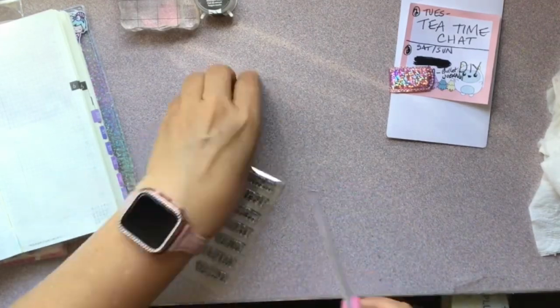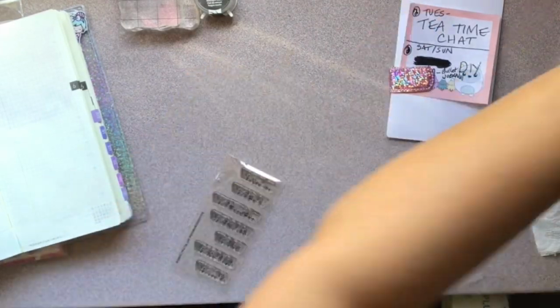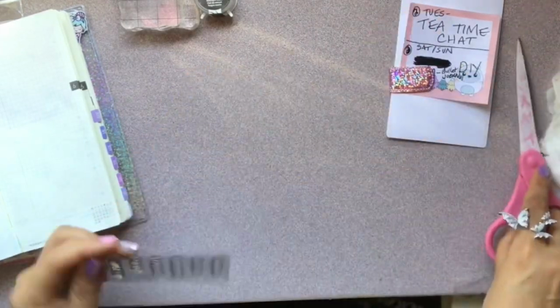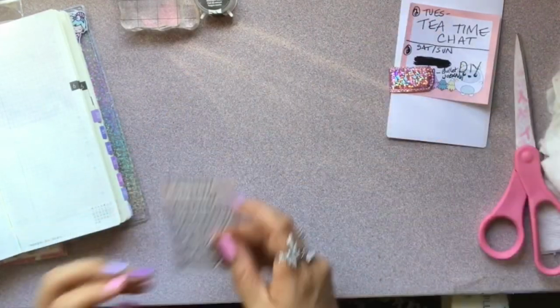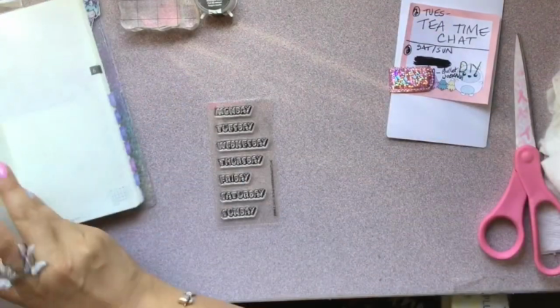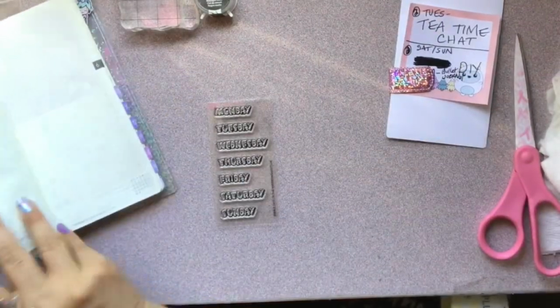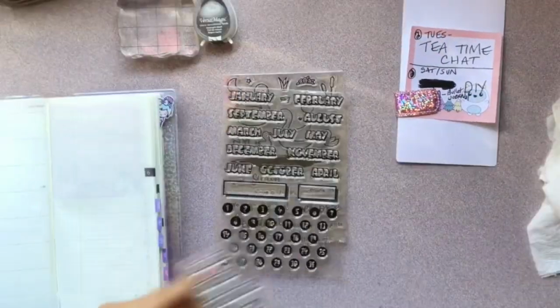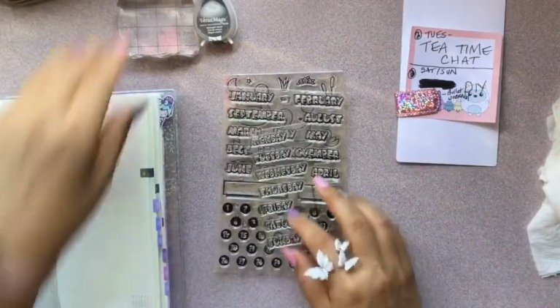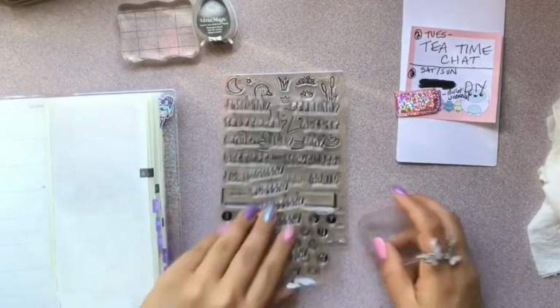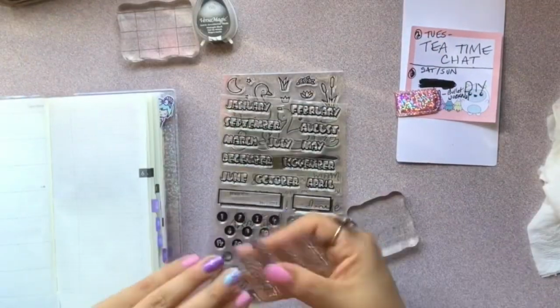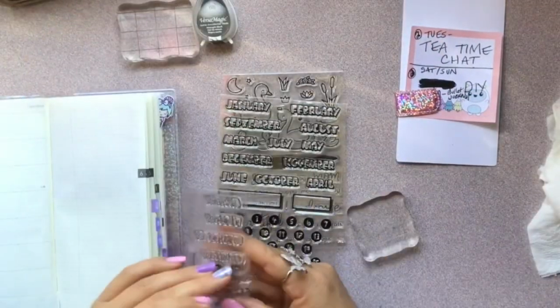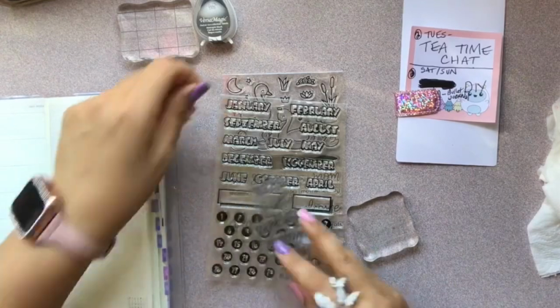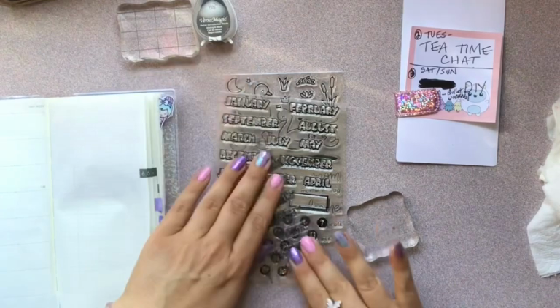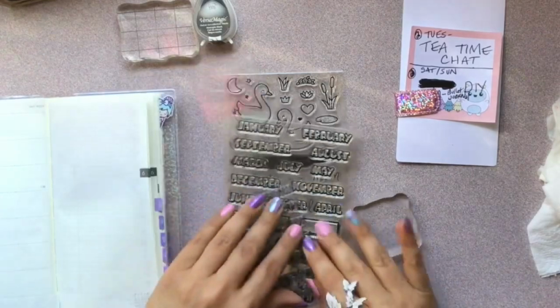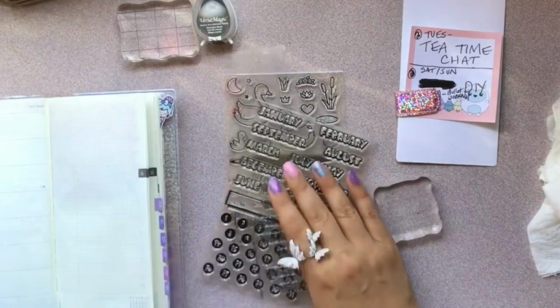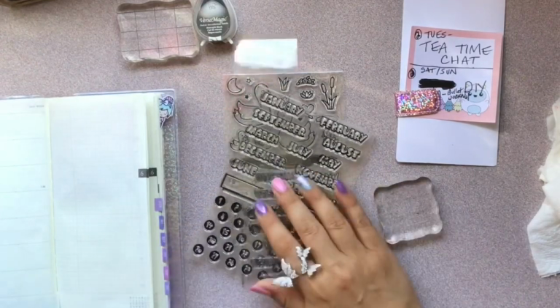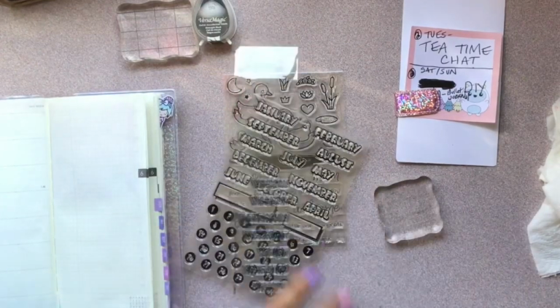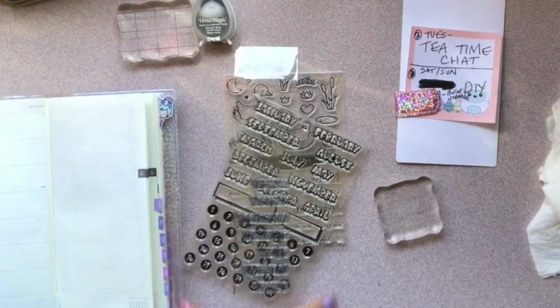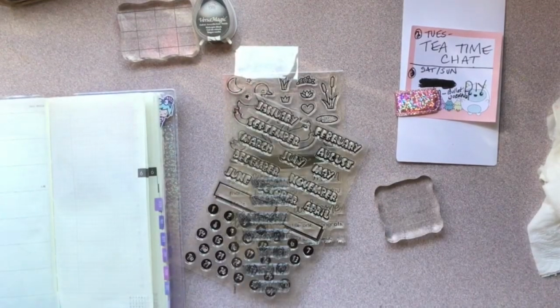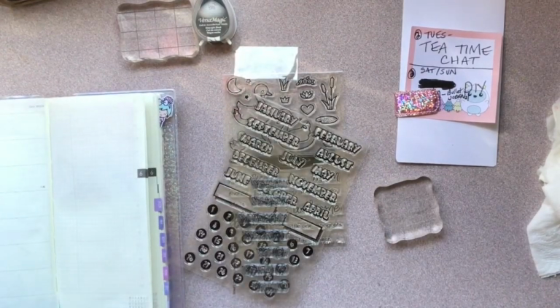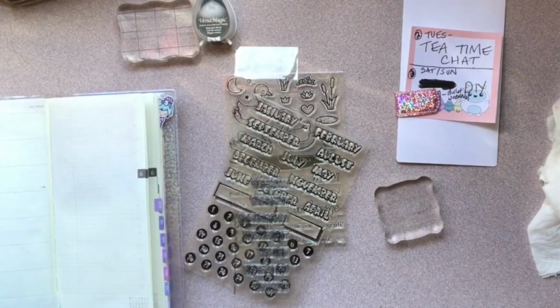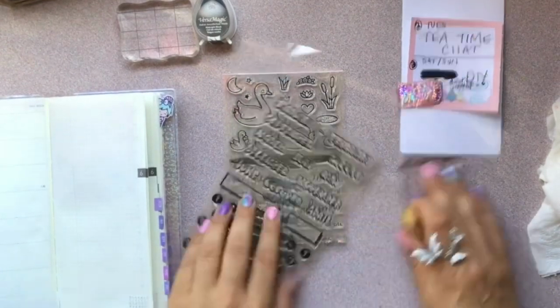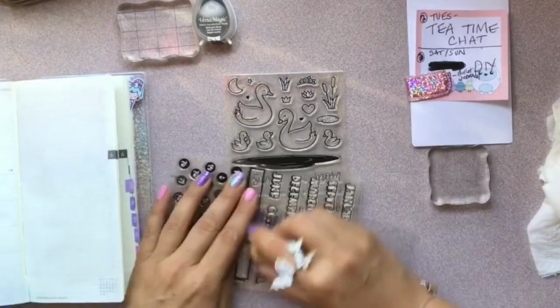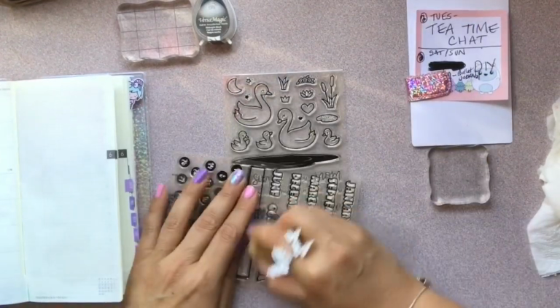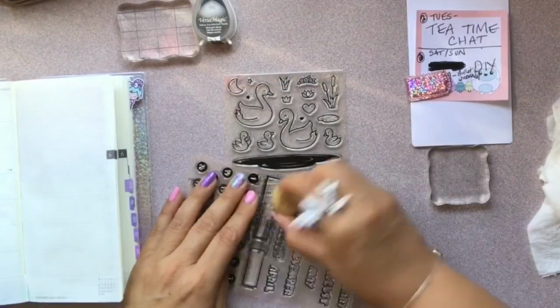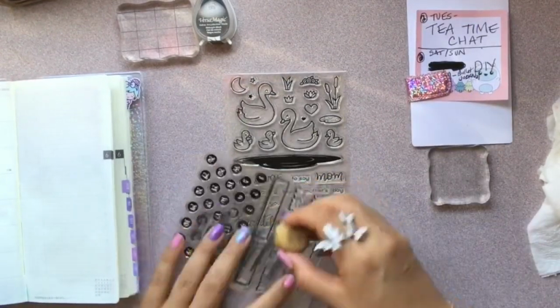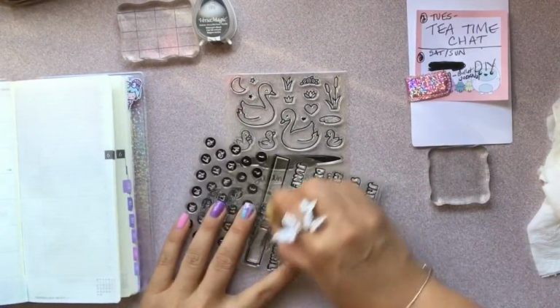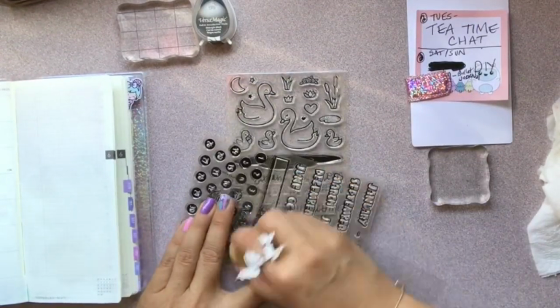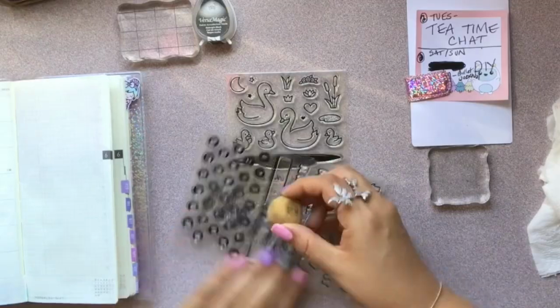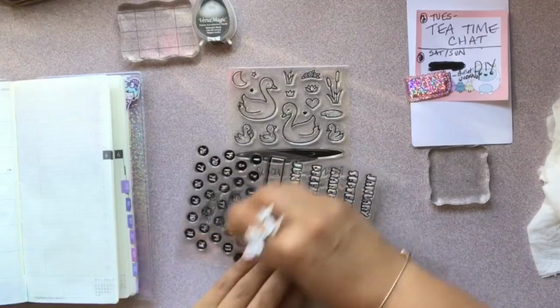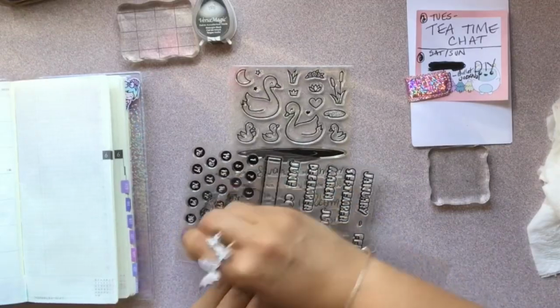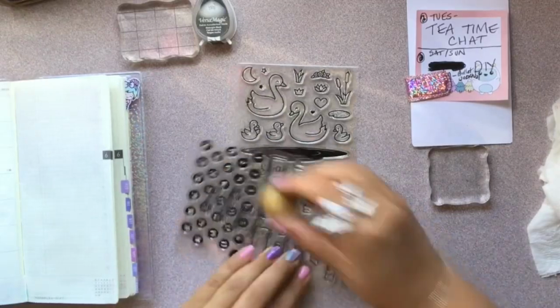Also, what they say to do is get an eraser and rub it behind the stamp set. I don't know why people say to do that, but I'm just sharing the tip — I have to research that one.